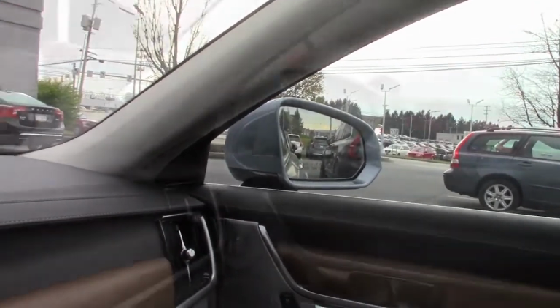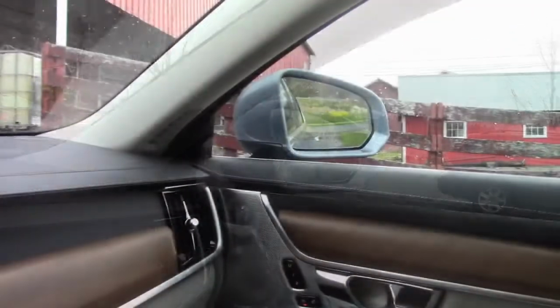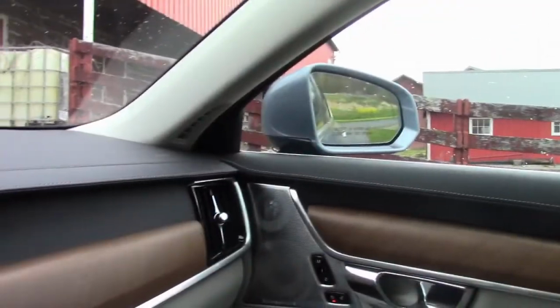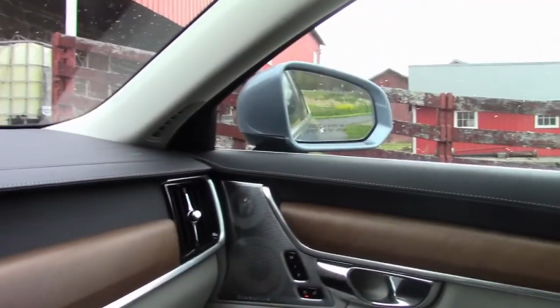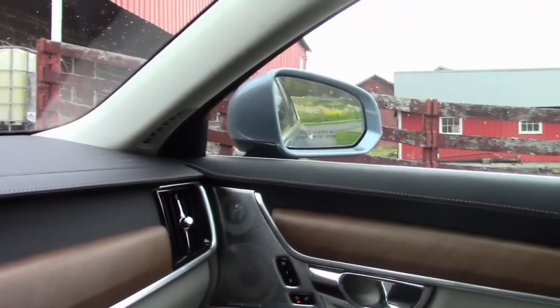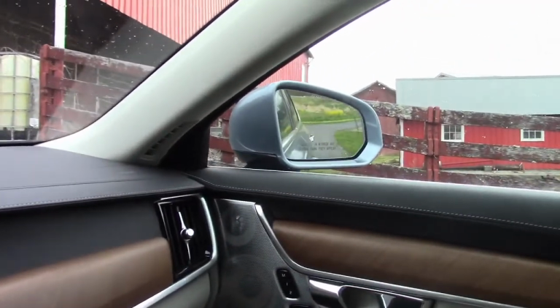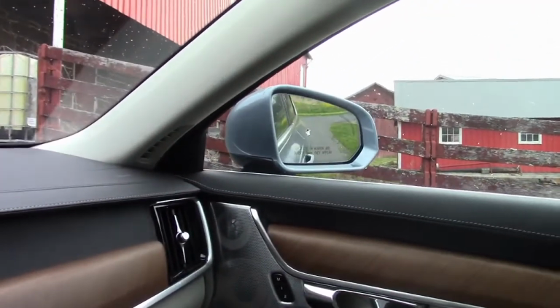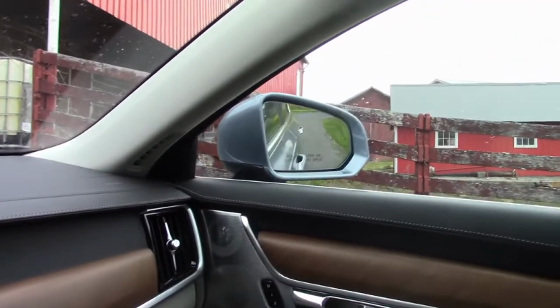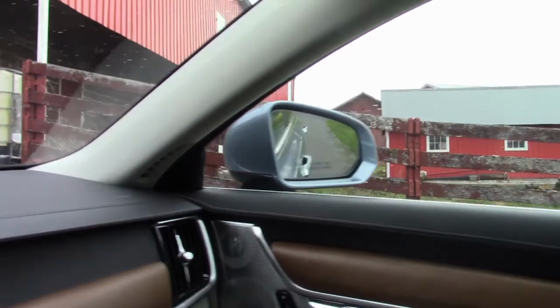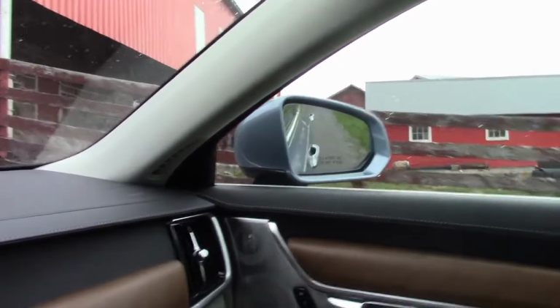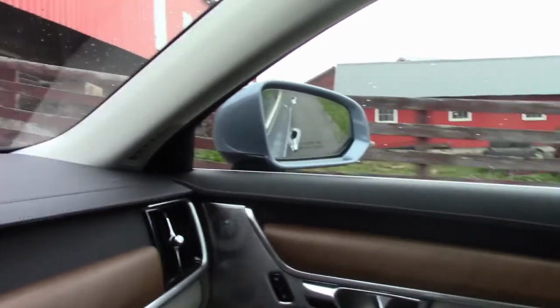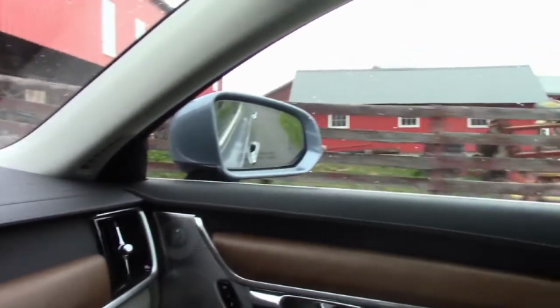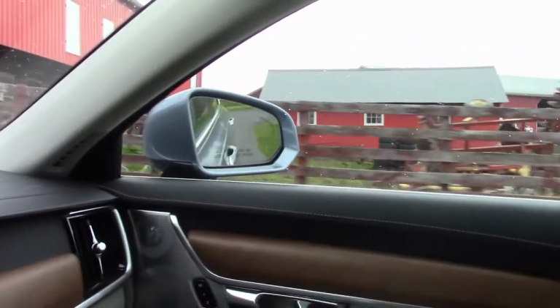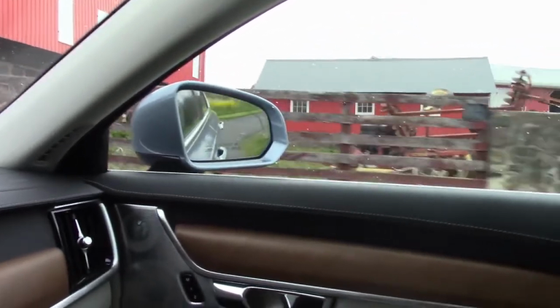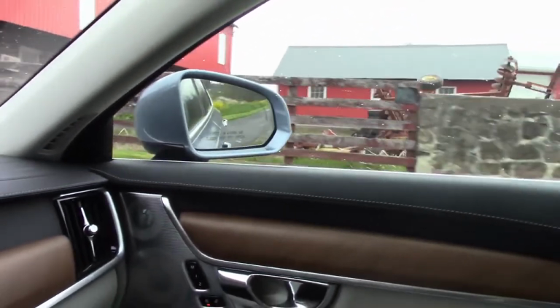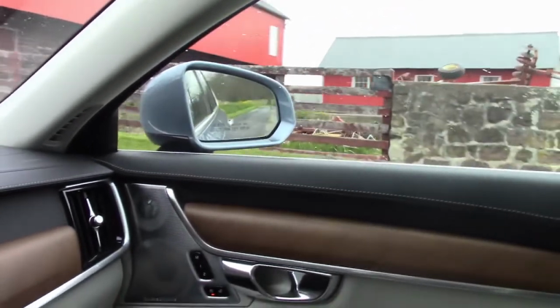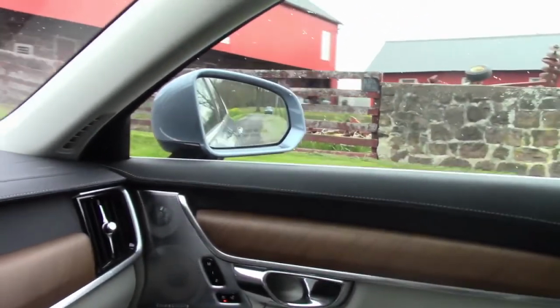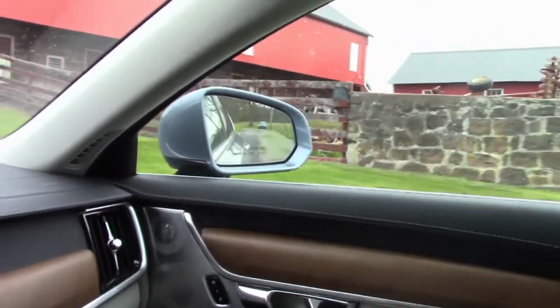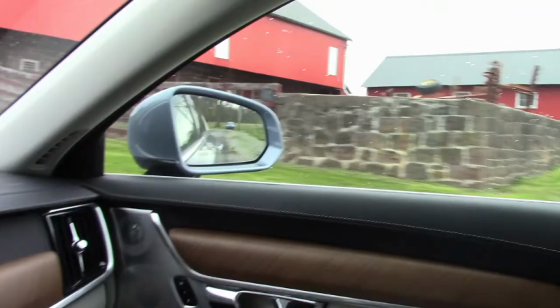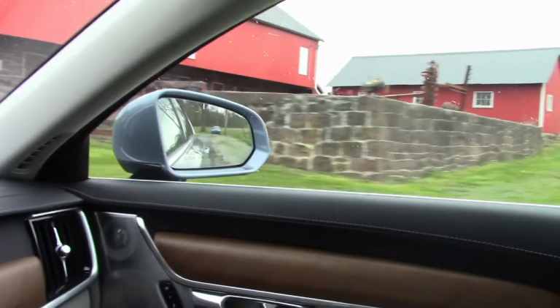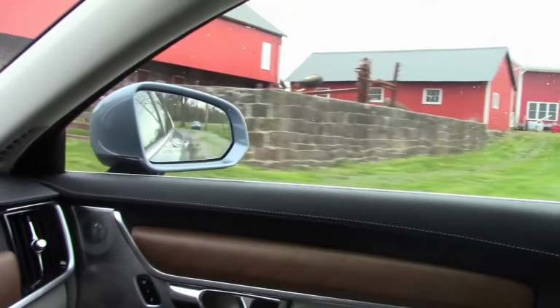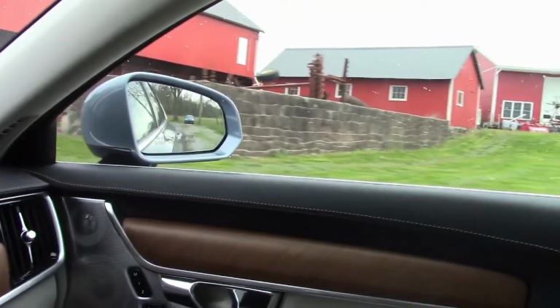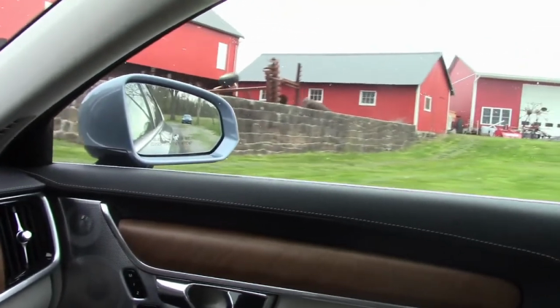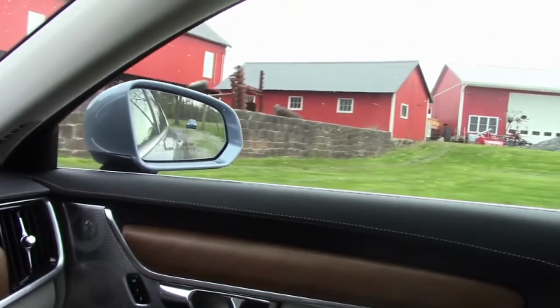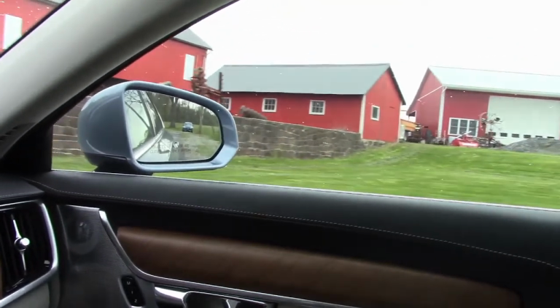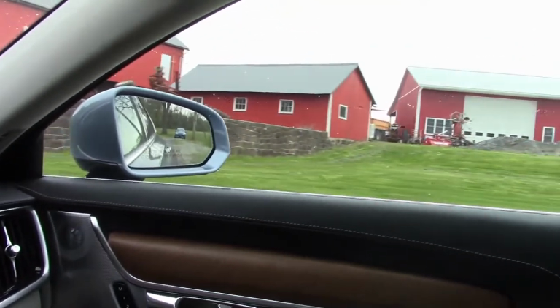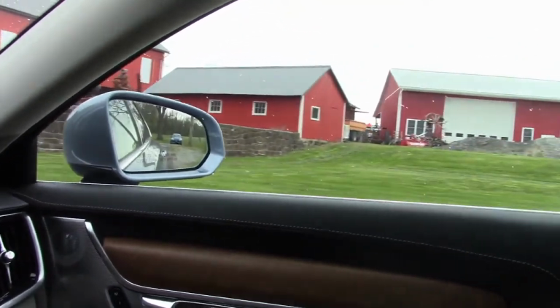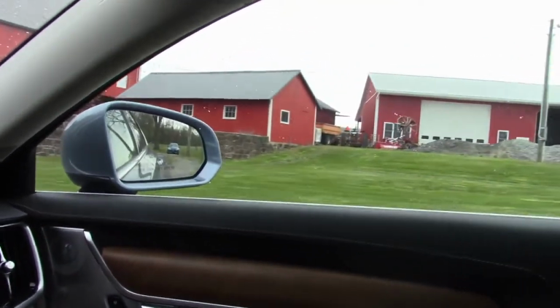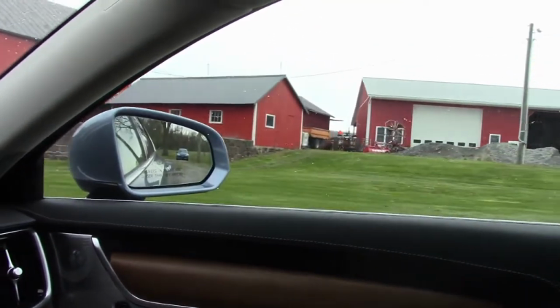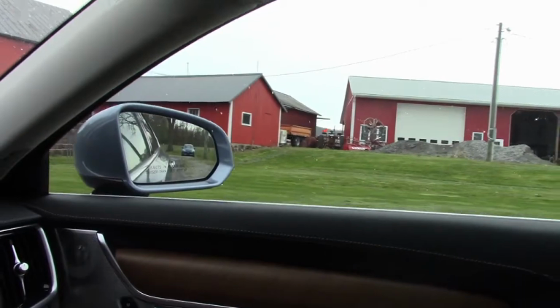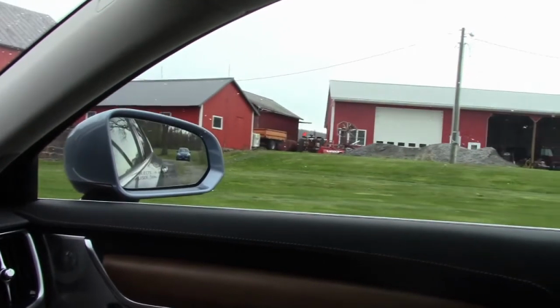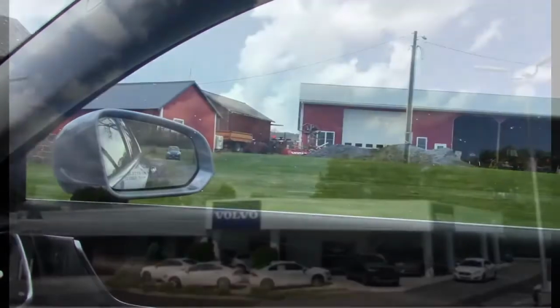Whenever you're backing your Volvo up for a longer distance, the Volvo will automatically cancel the tilt down feature. You can see the mirrors start to fold, and then when it recognizes the ongoing motion, it simply returns them back to drive and you can see perfectly fine.